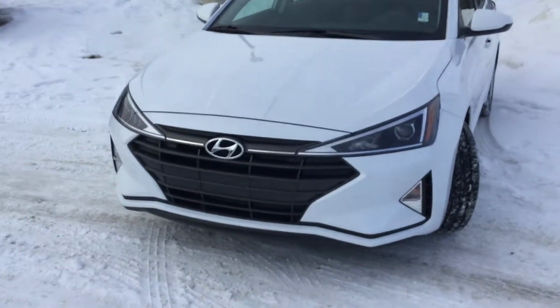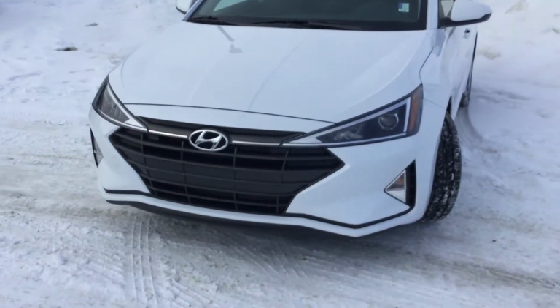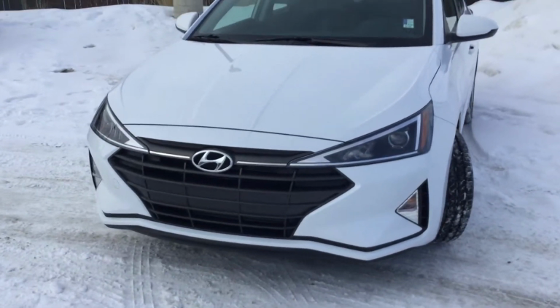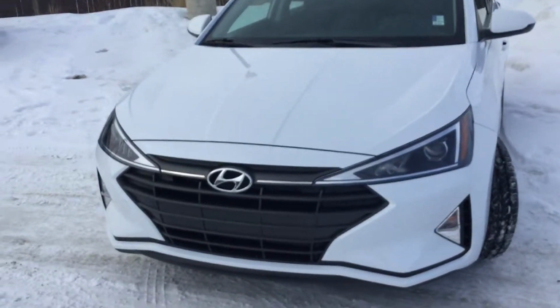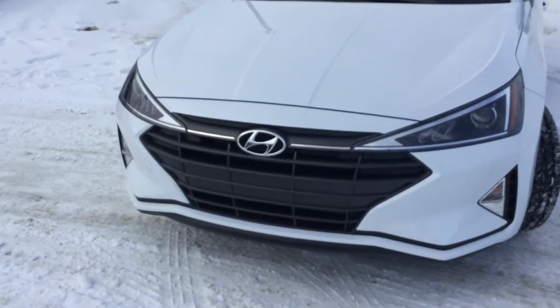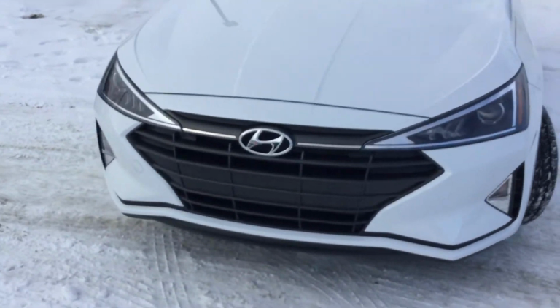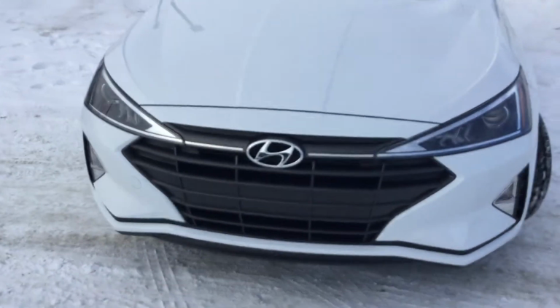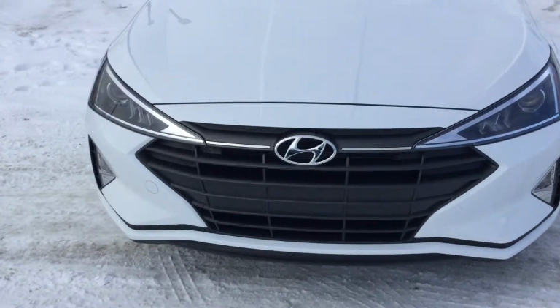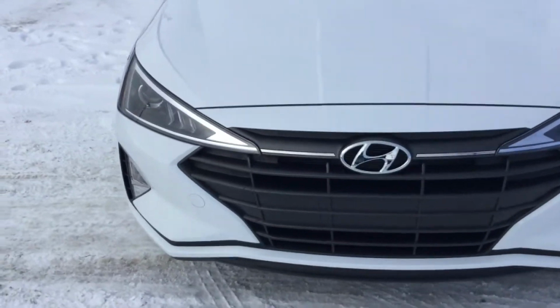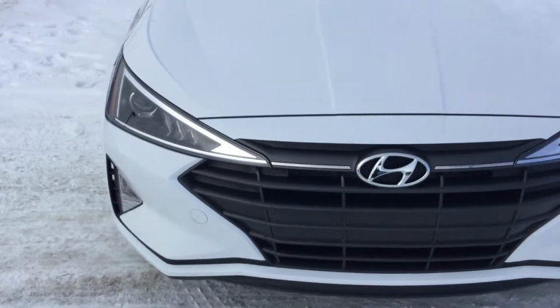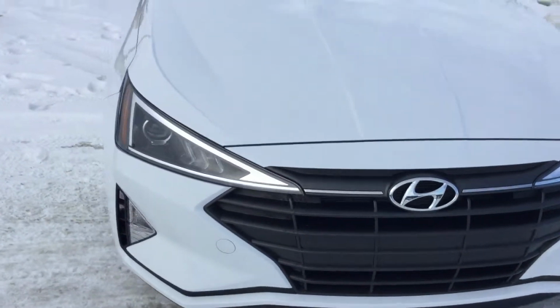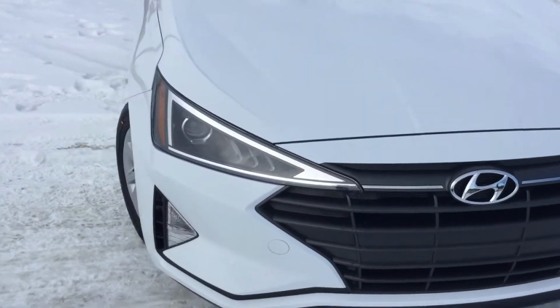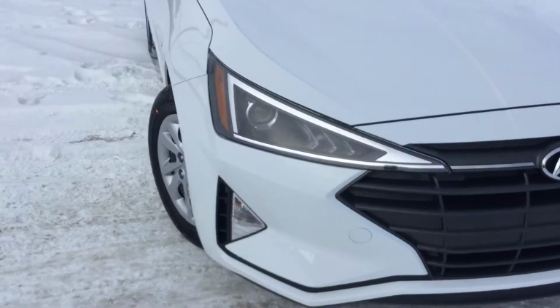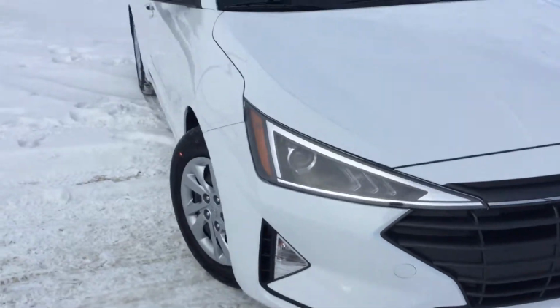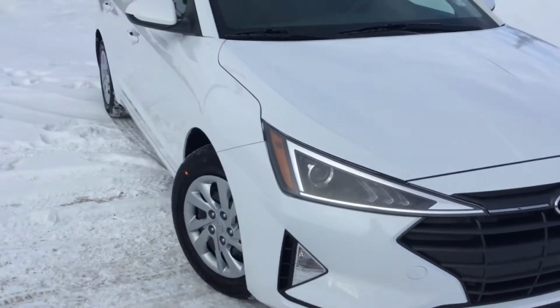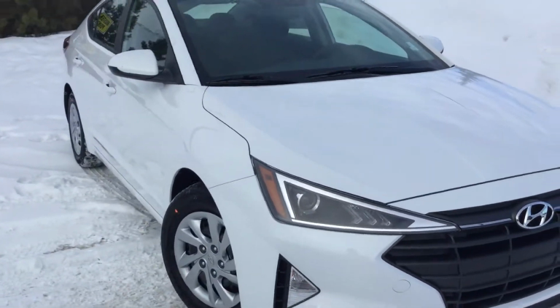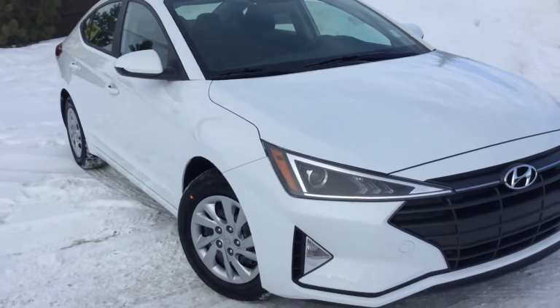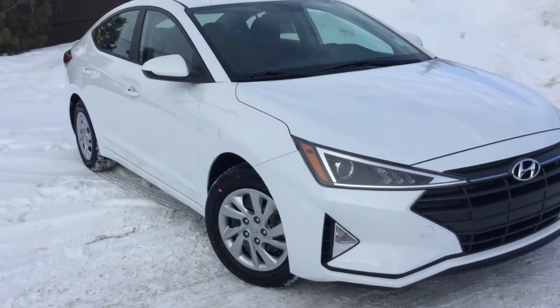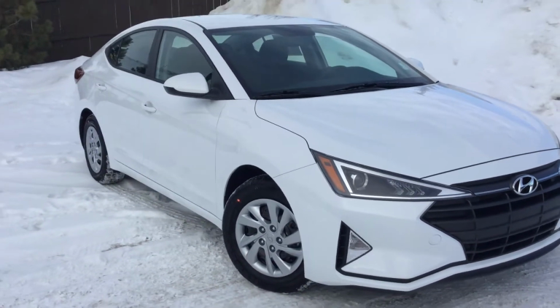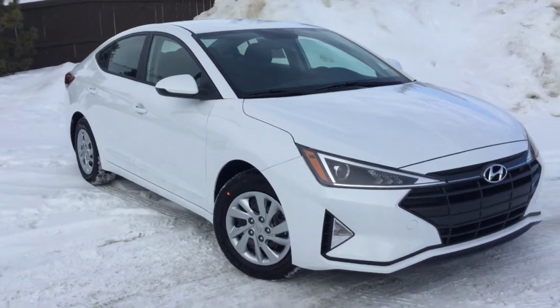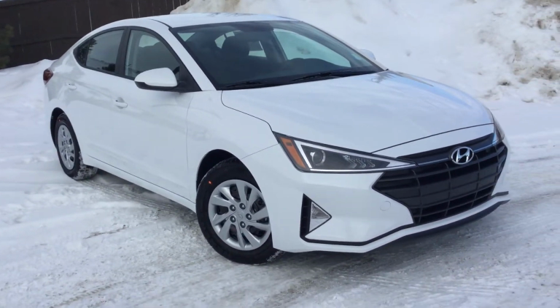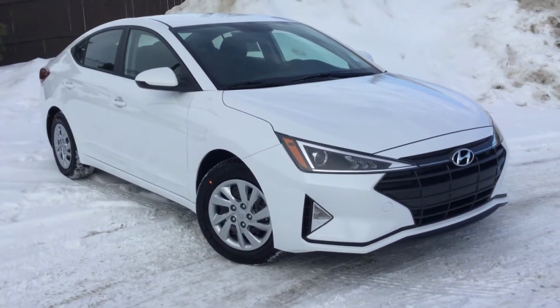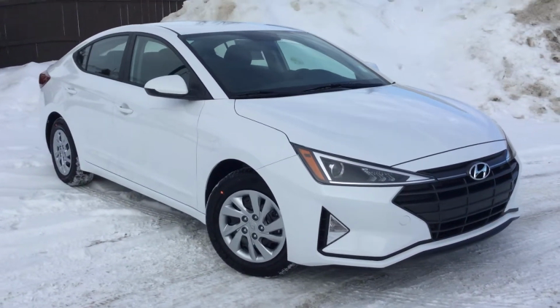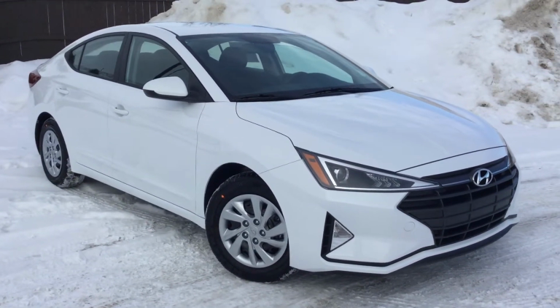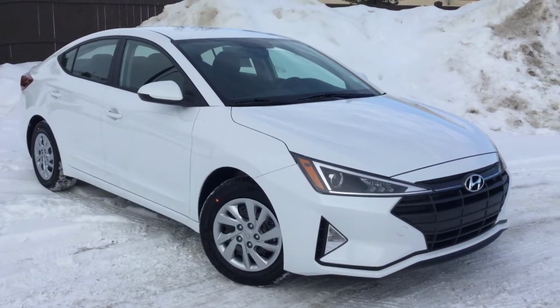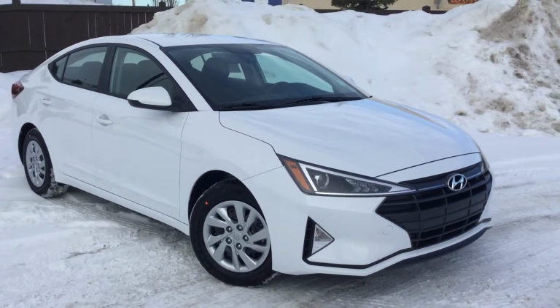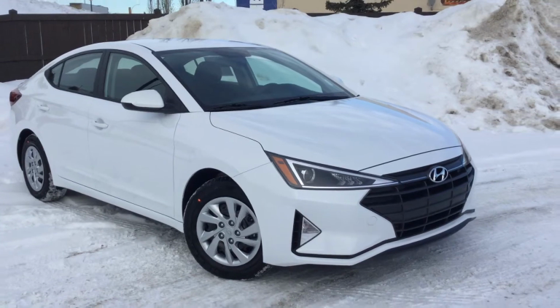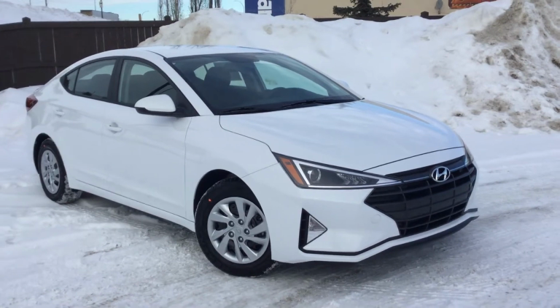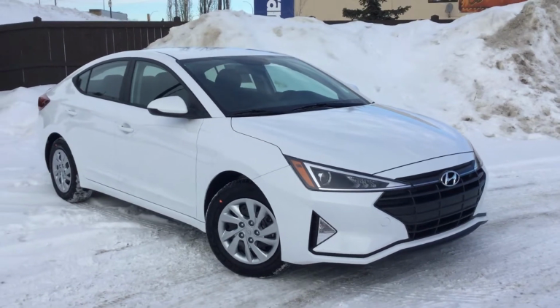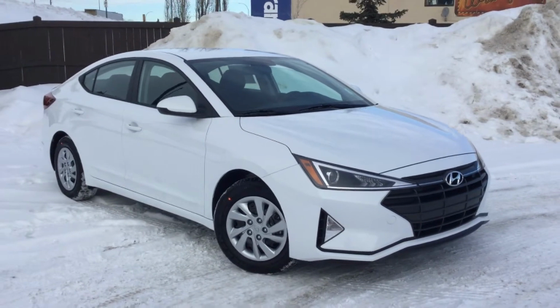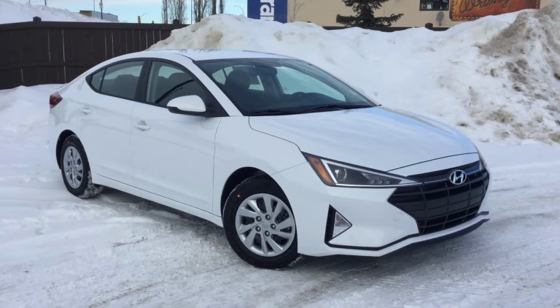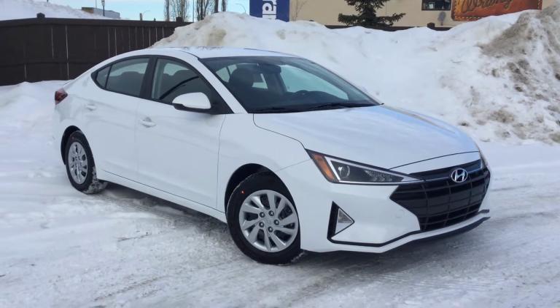Good morning, everybody. It's Tristan here from River City Hyundai, and today I have for you the 2019 Hyundai Elantra. This is the perfect vehicle for you. This is a six-speed automatic. It's going to be fuel-efficient, and as you can see, there's definitely a nice, sharp-looking redesign.